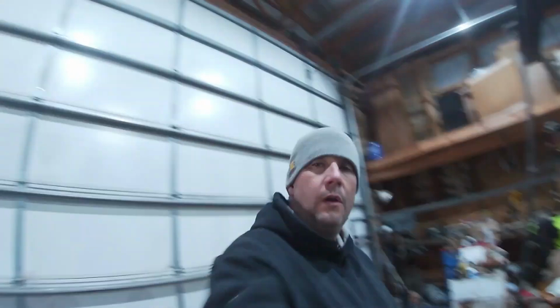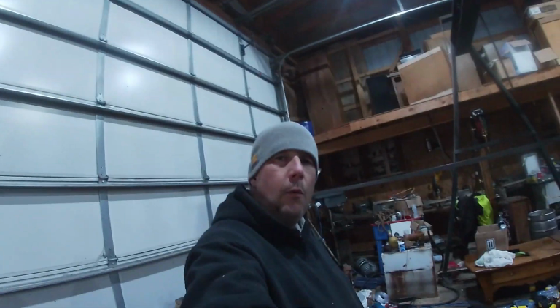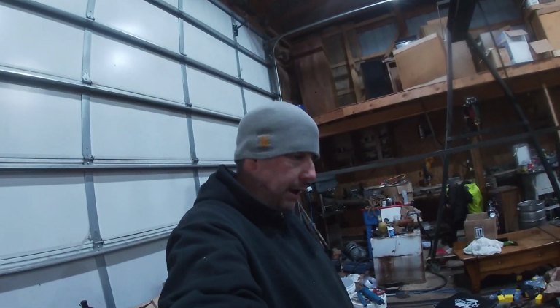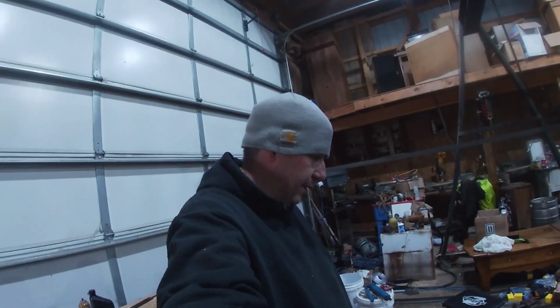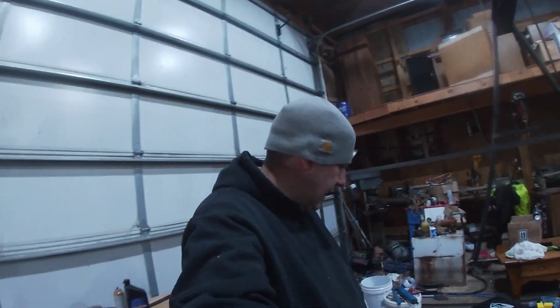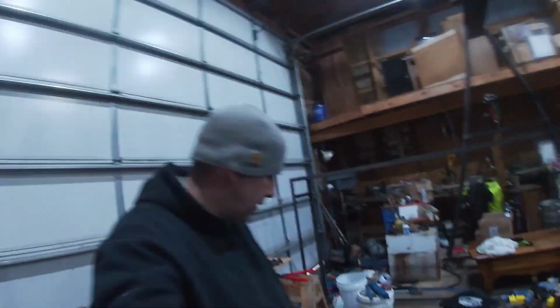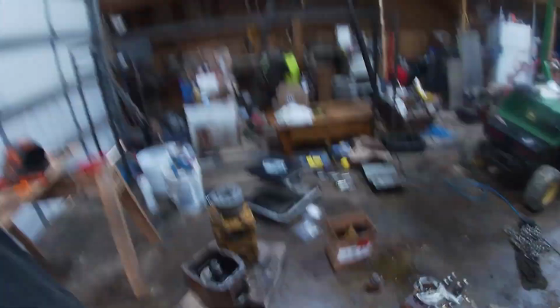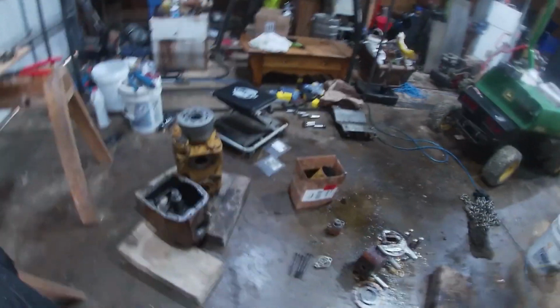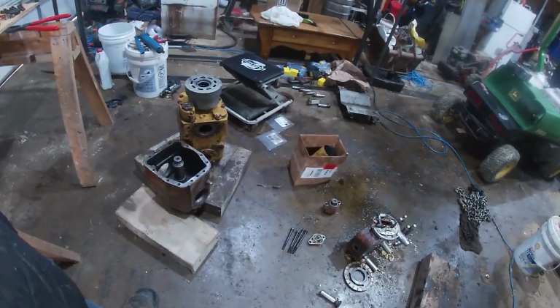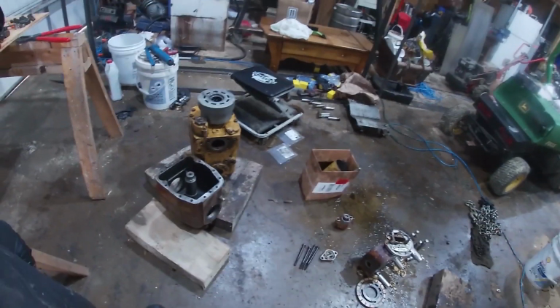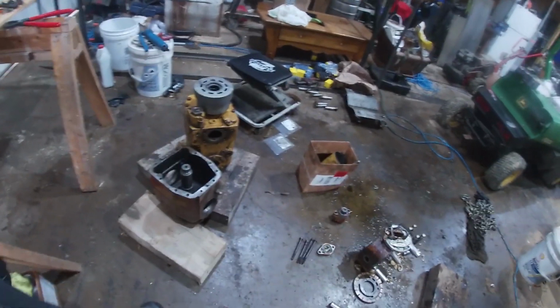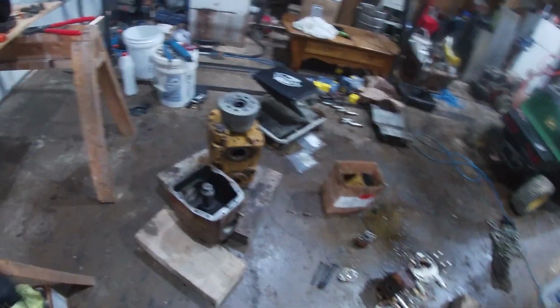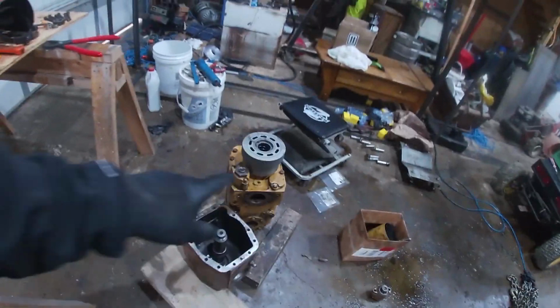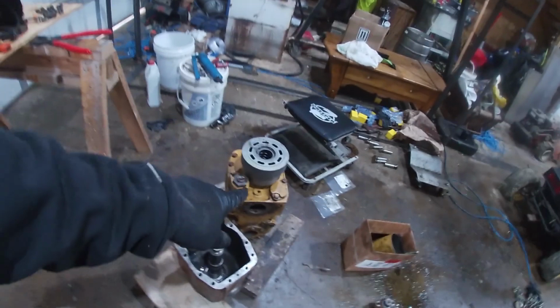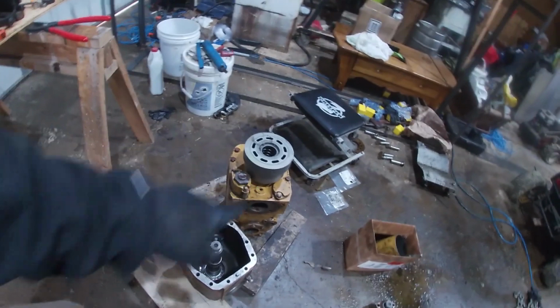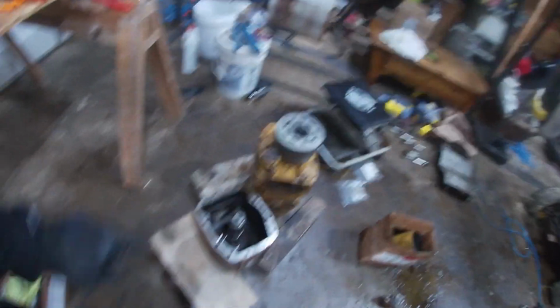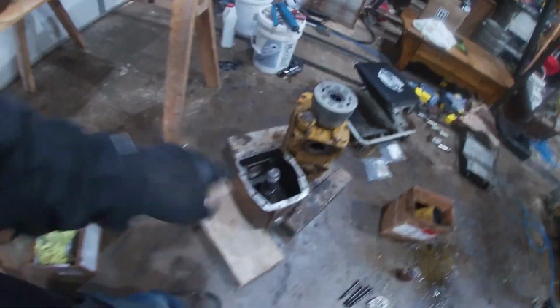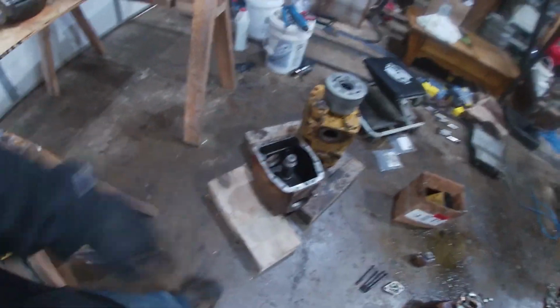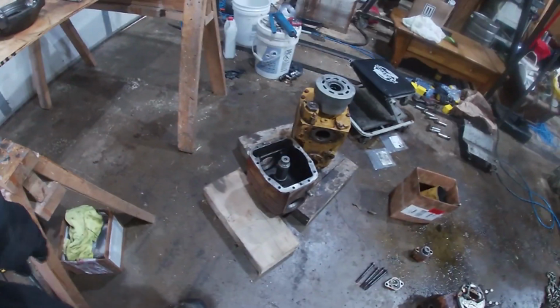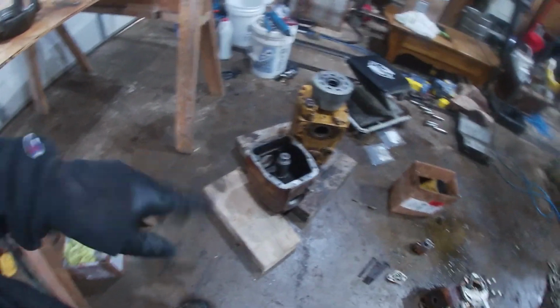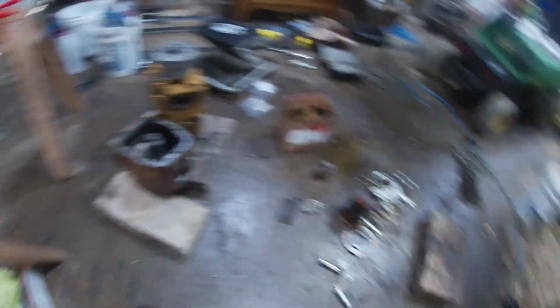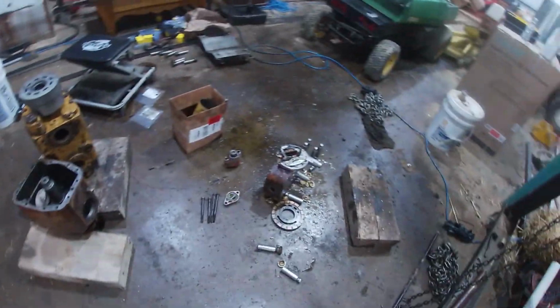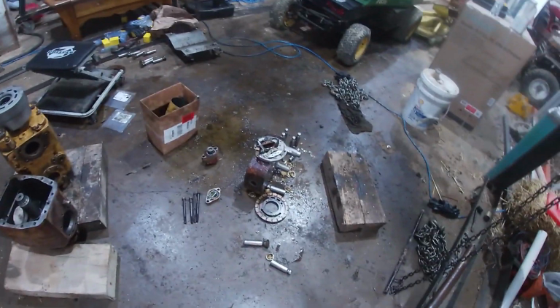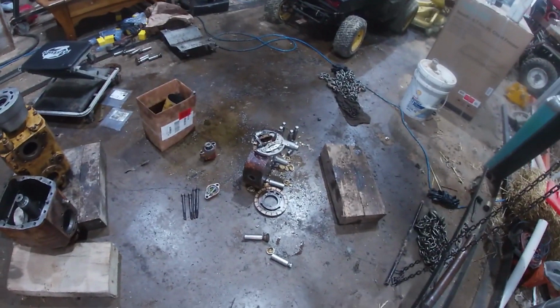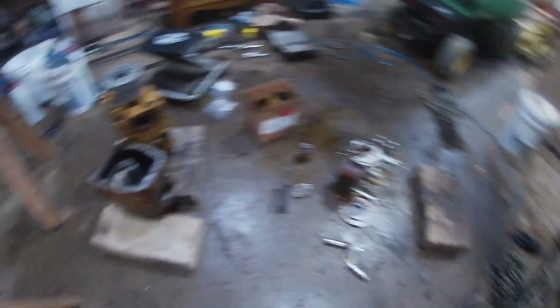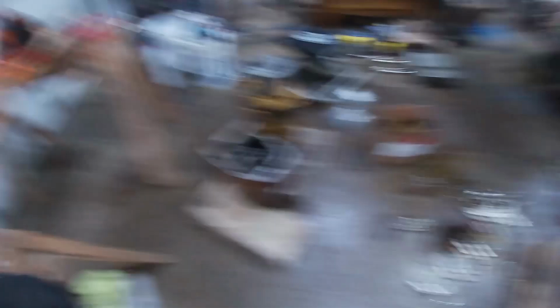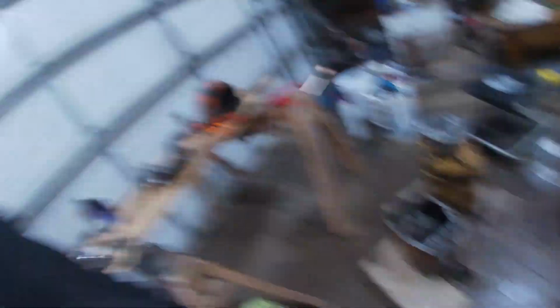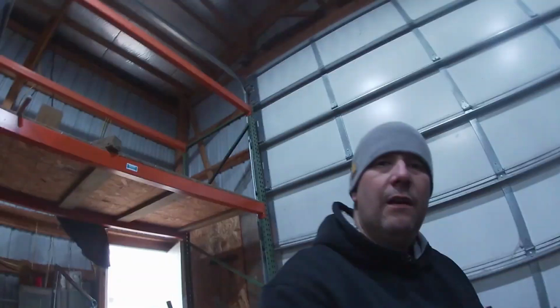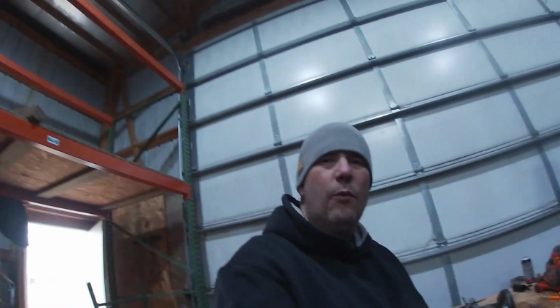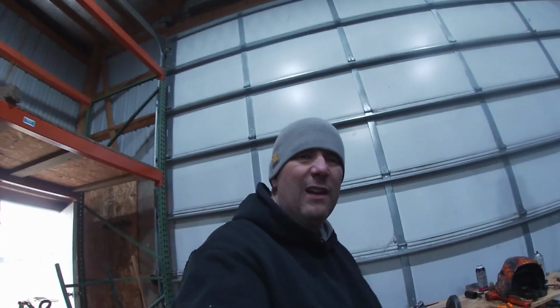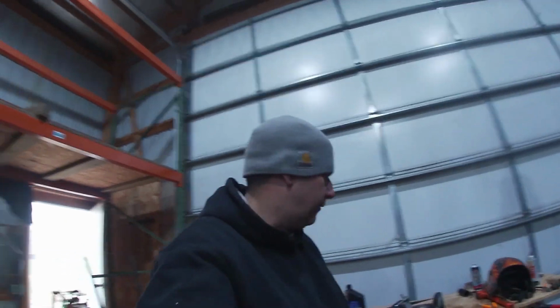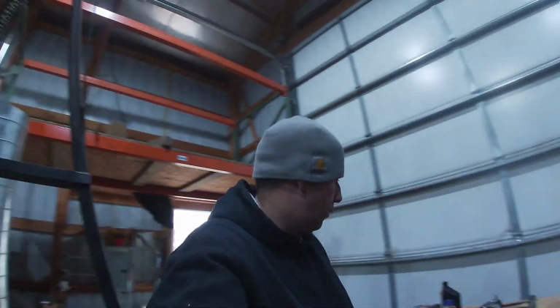Well welcome back friends. Today we're here to finish up these pumps. That pump's all rebuilt. We just got to rebuild the really bad pump that has all these parts and we're ready to get an excavator rolling.